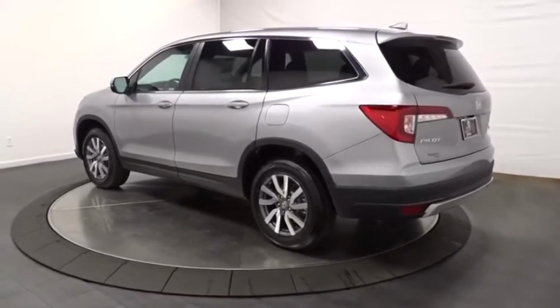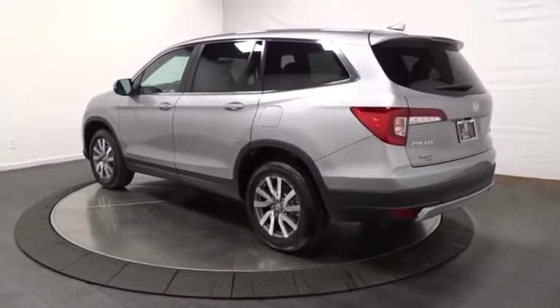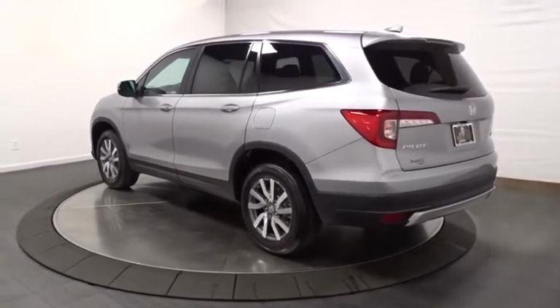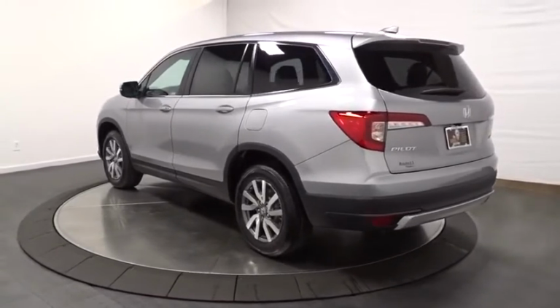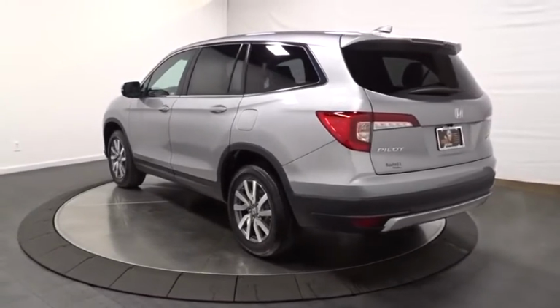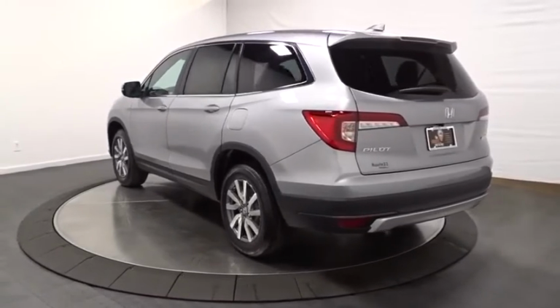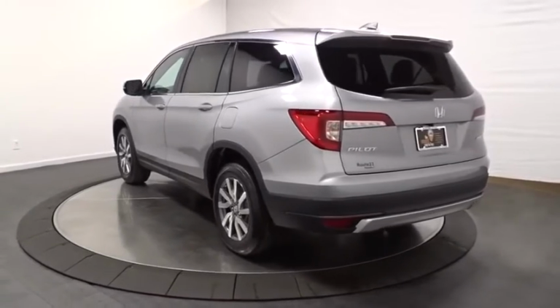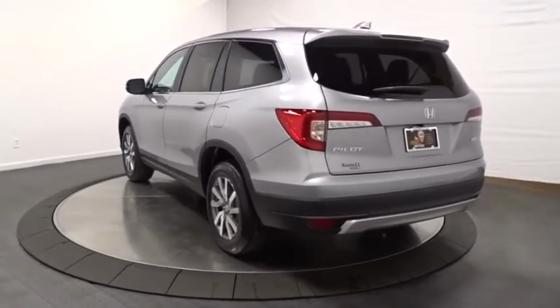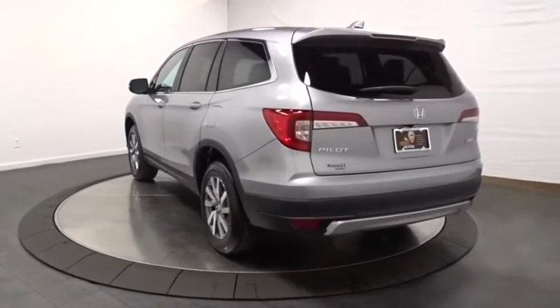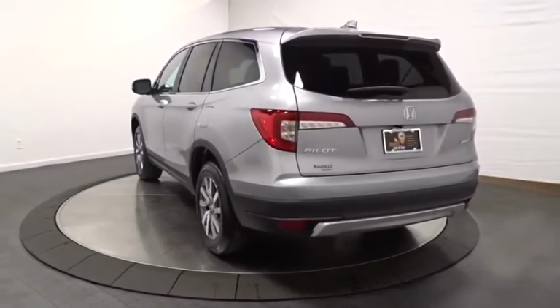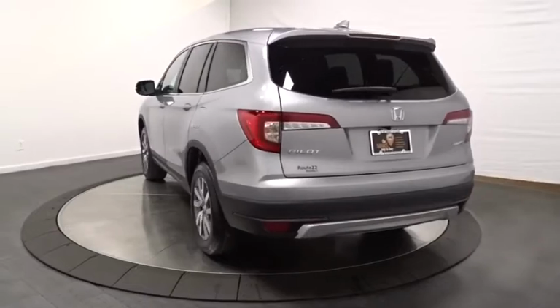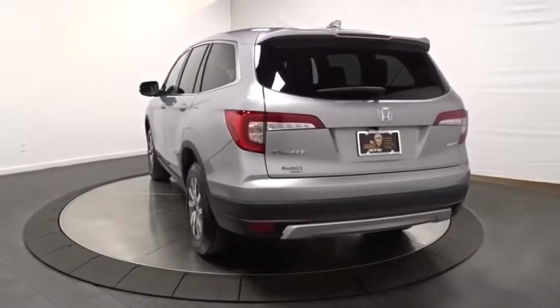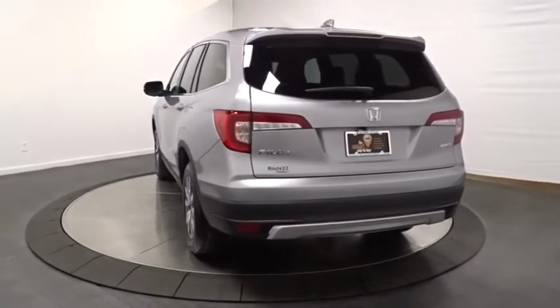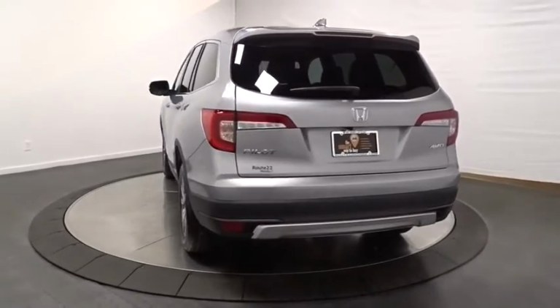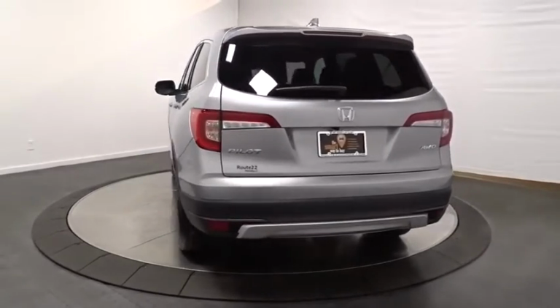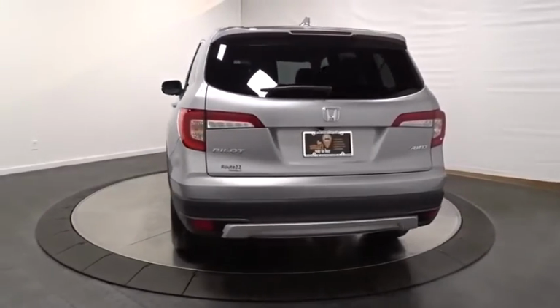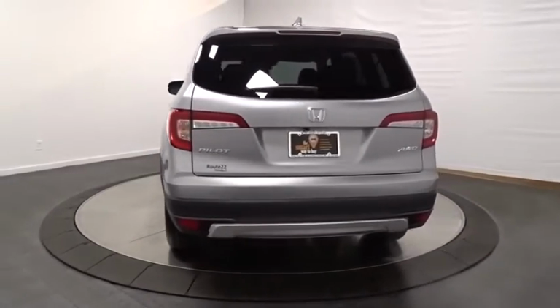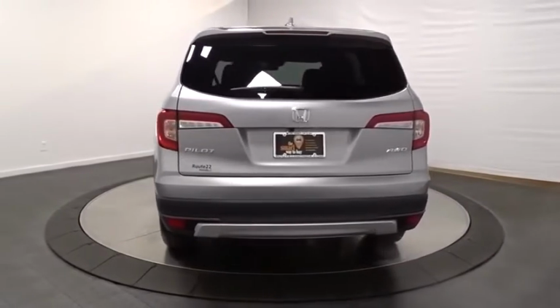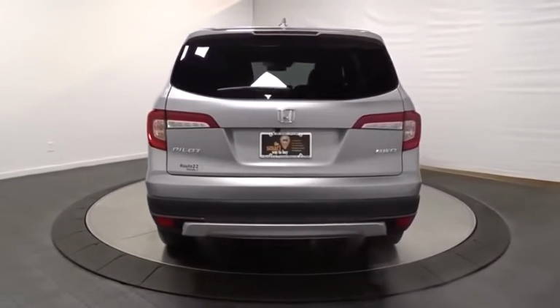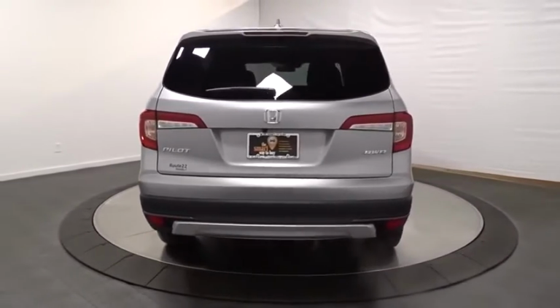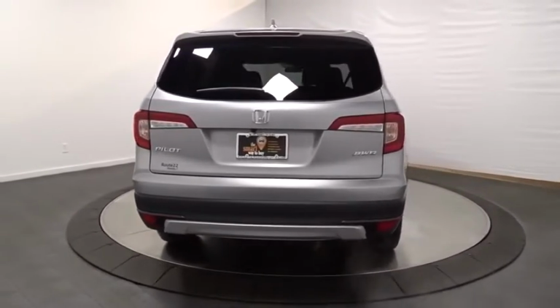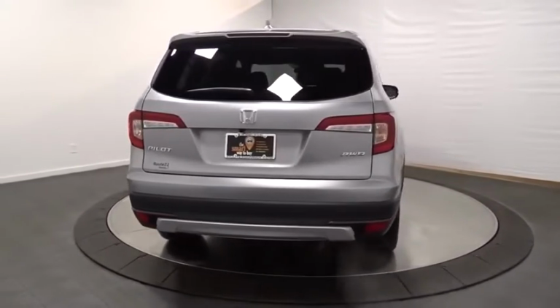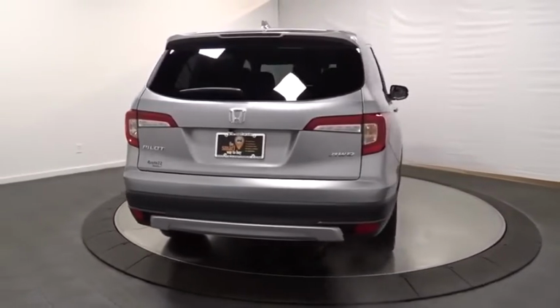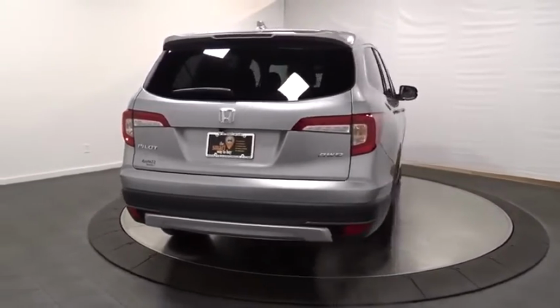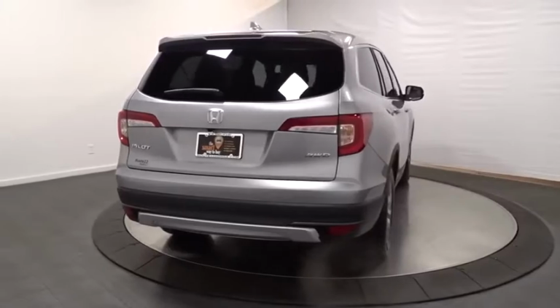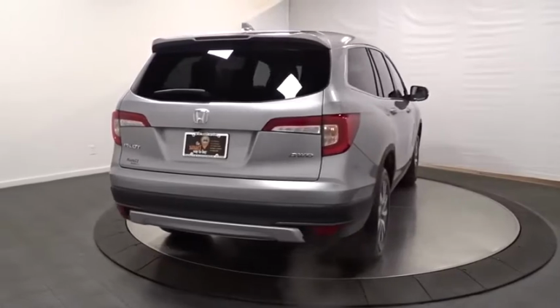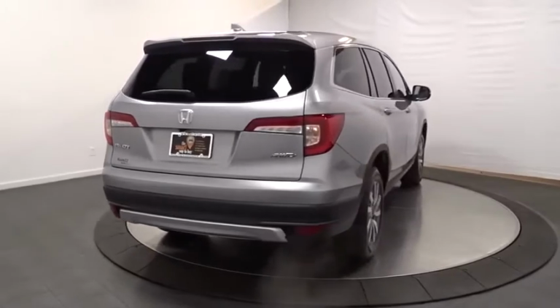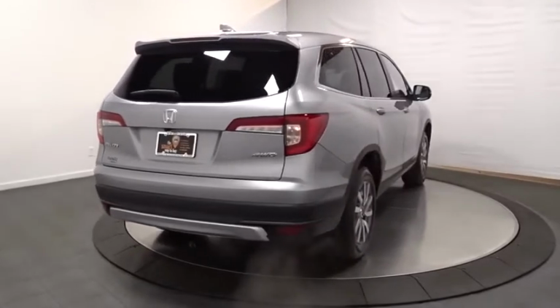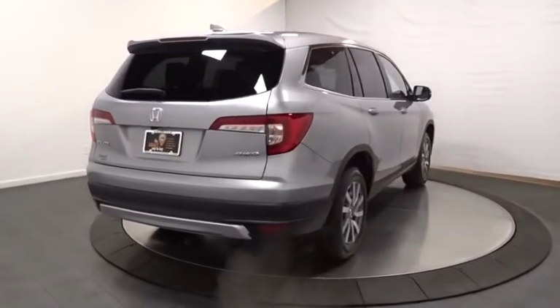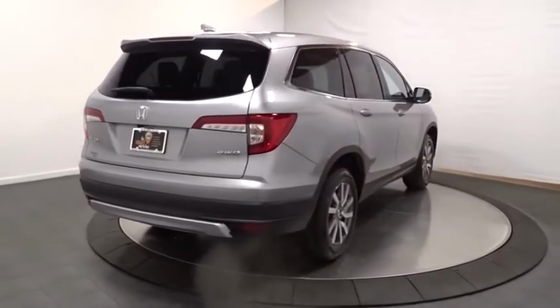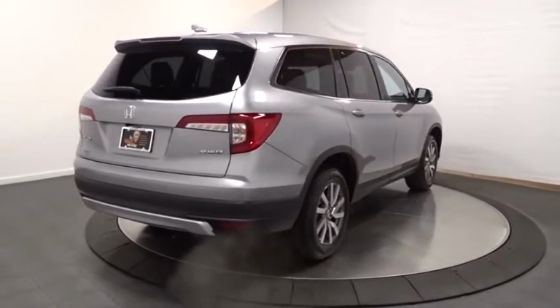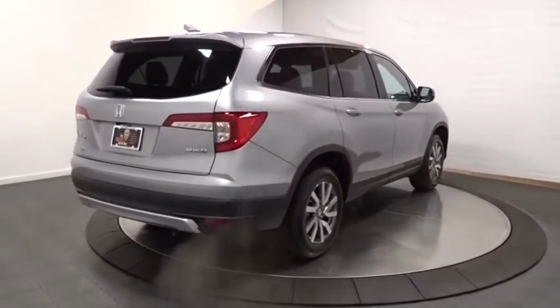Backup camera. Keyless entry. Bluetooth. Trip computer. Fog lights. Clock. Auxiliary audio input. Satellite radio. Day and night rear view mirror.